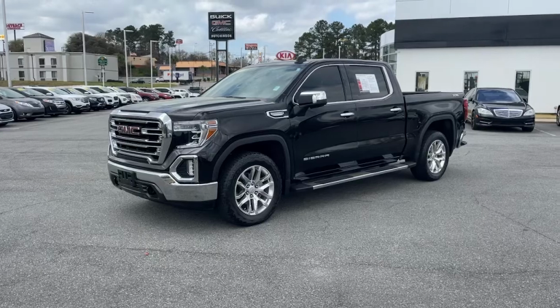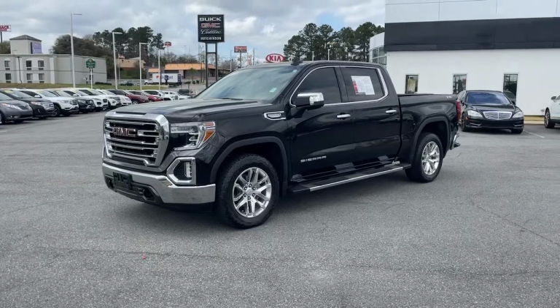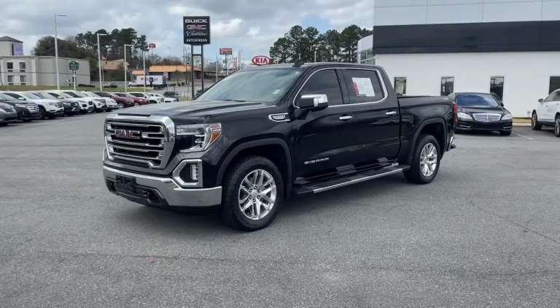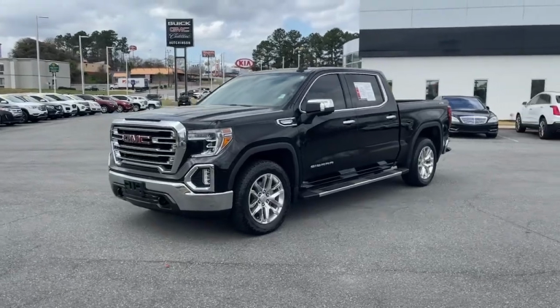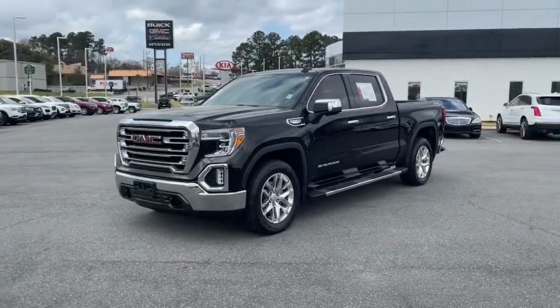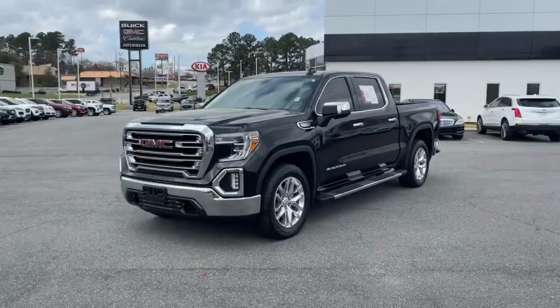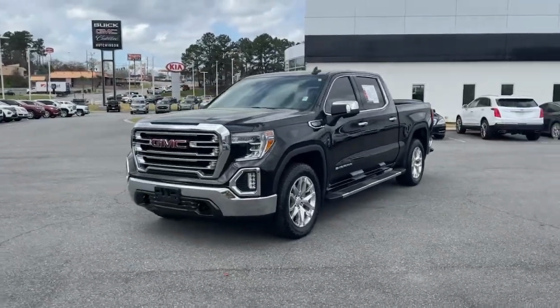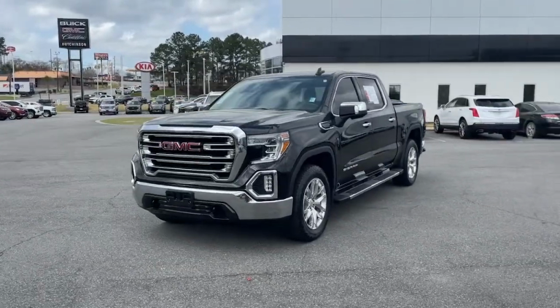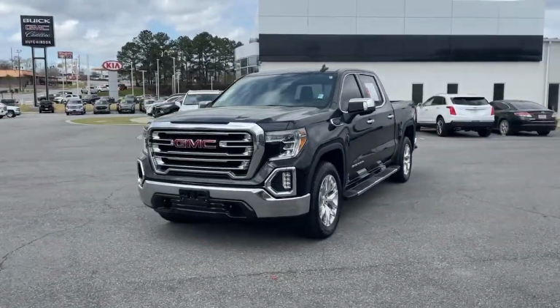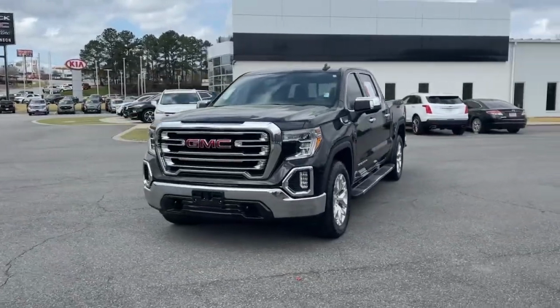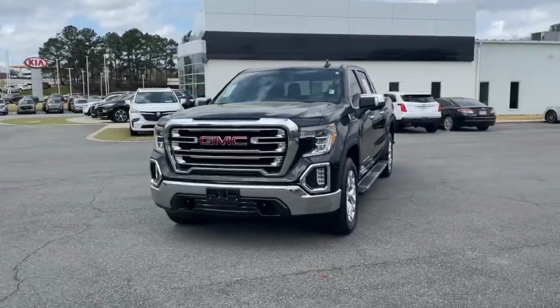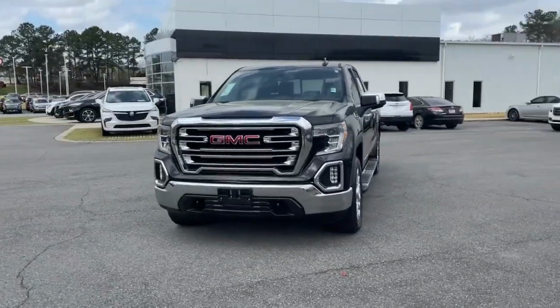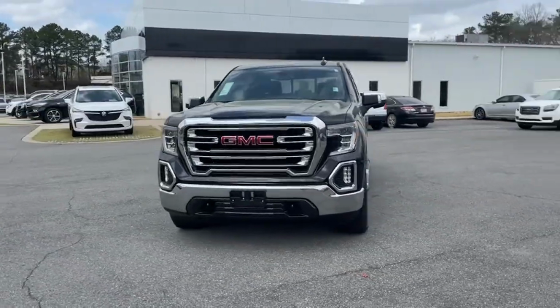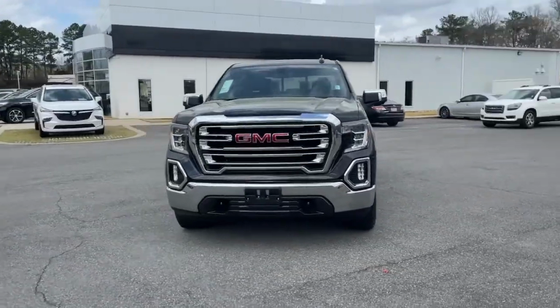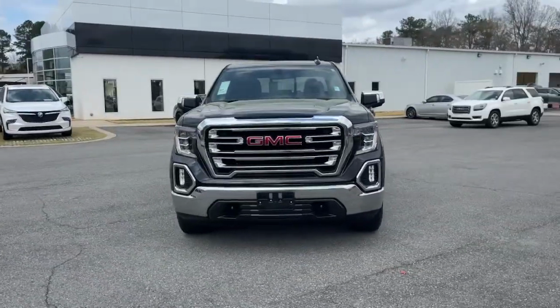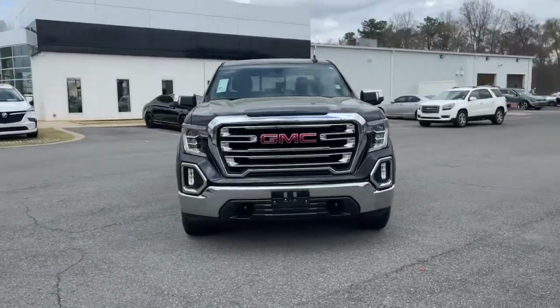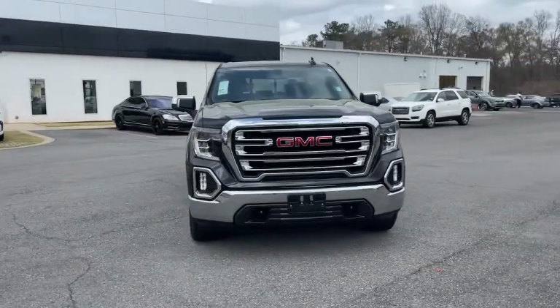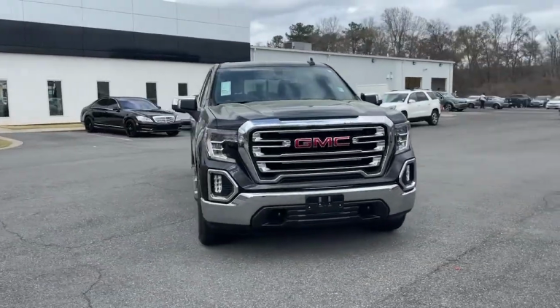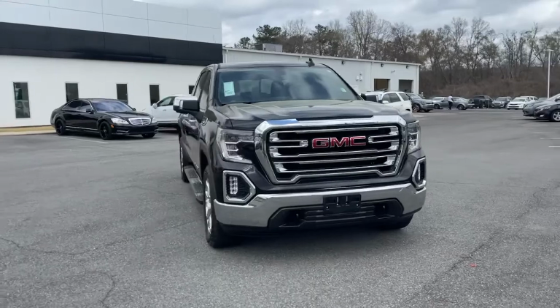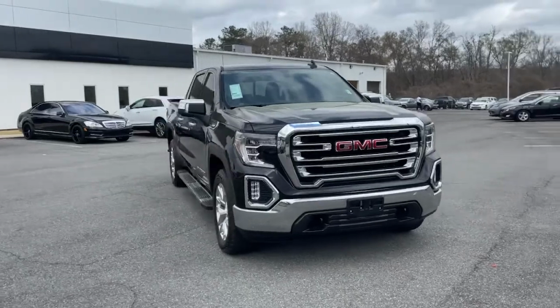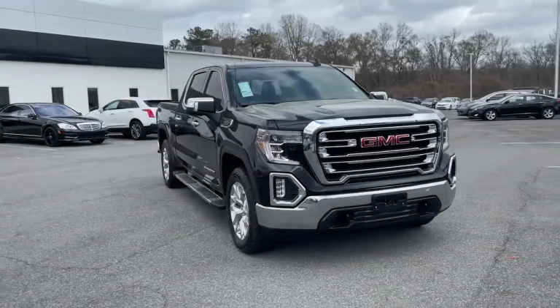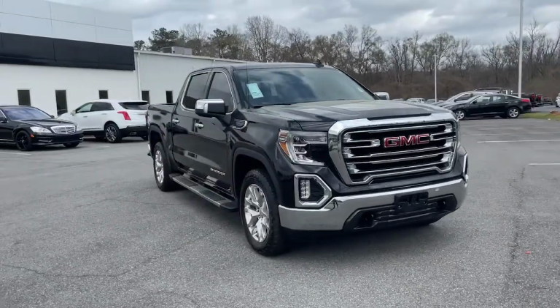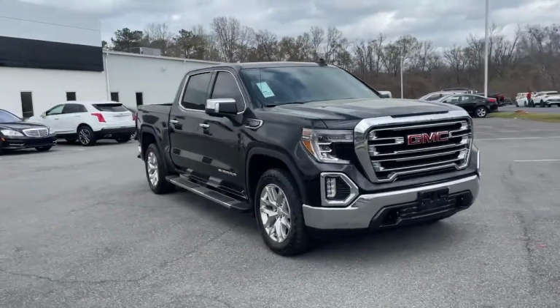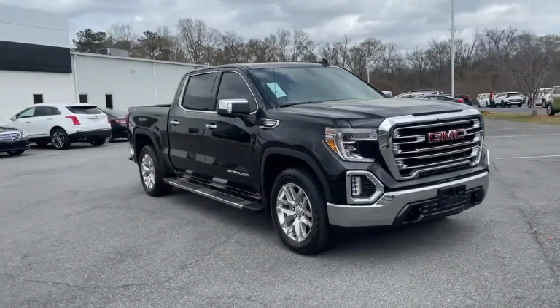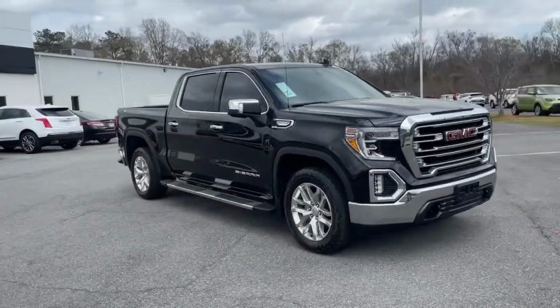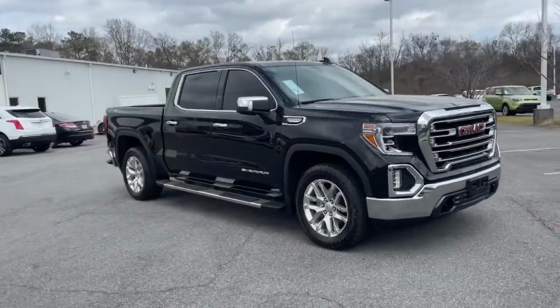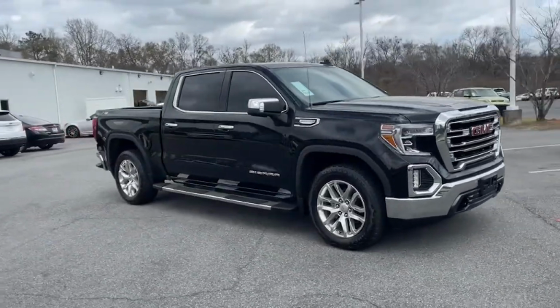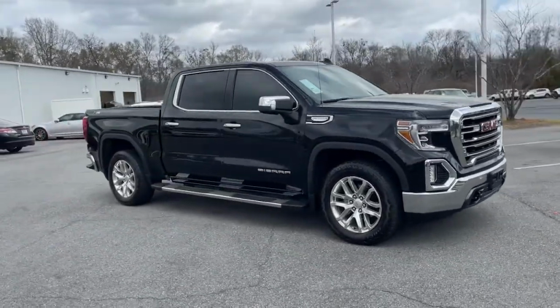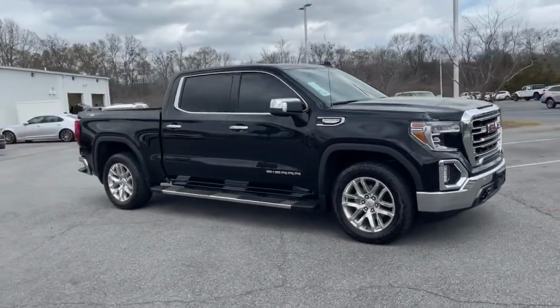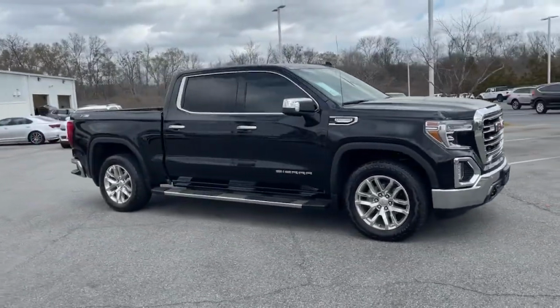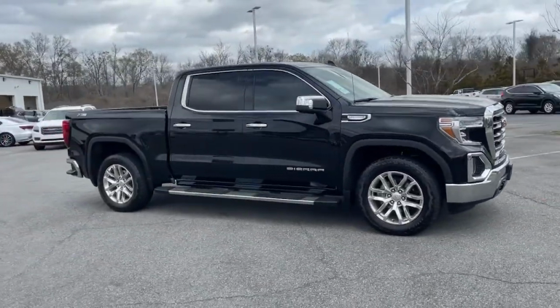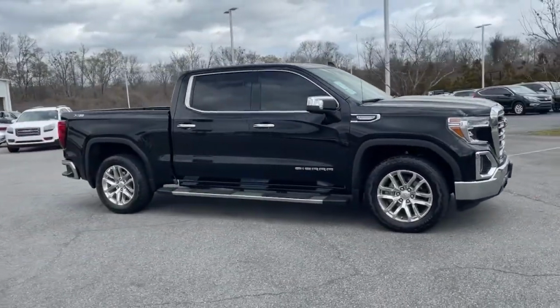Introducing the 2019 GMC Sierra. This vehicle is an outstanding buy with fewer than 25,000 miles on the odometer.